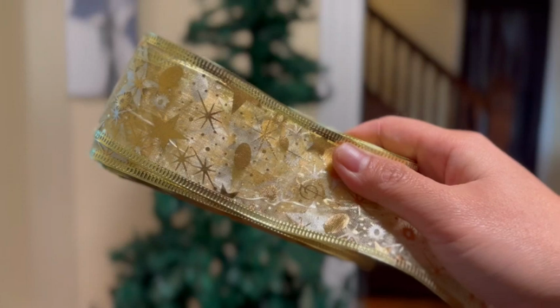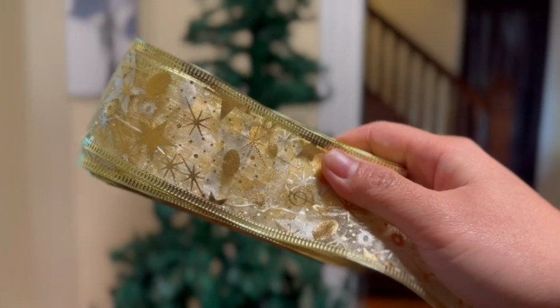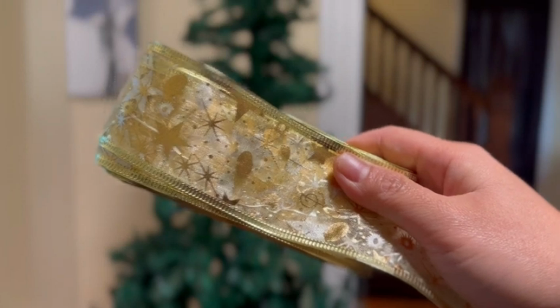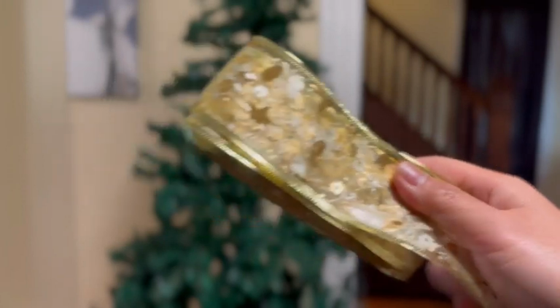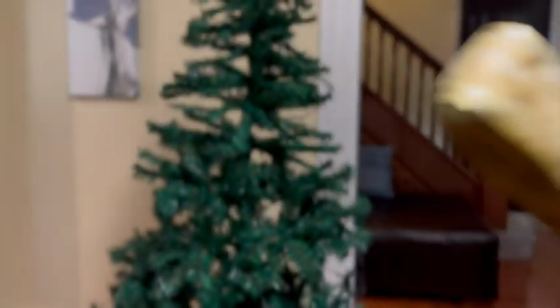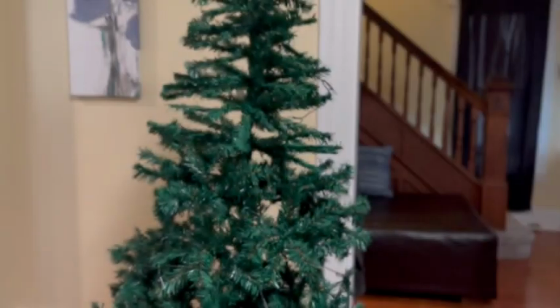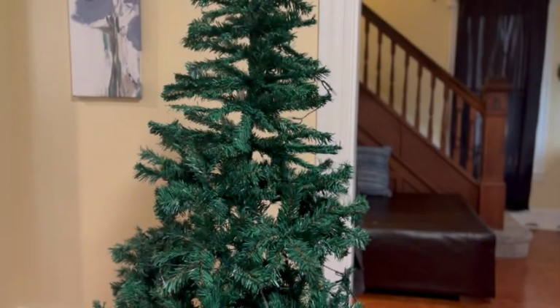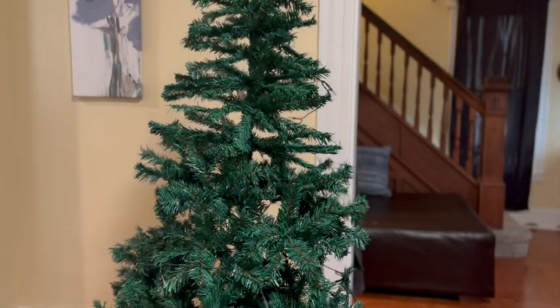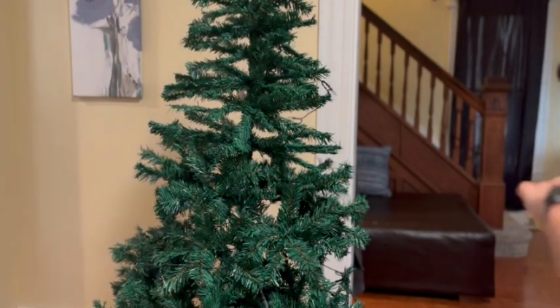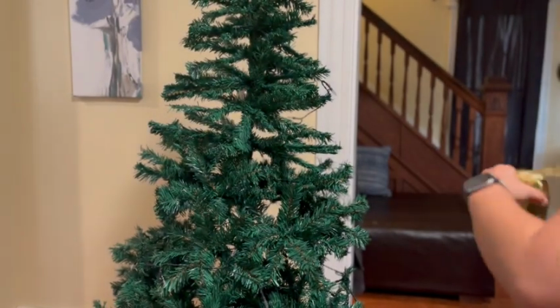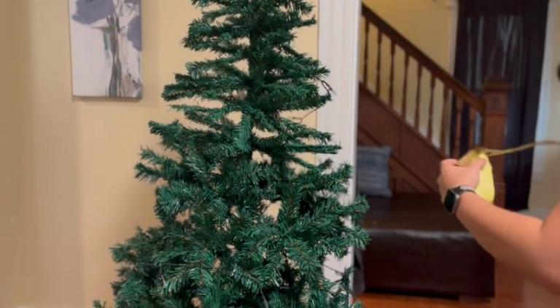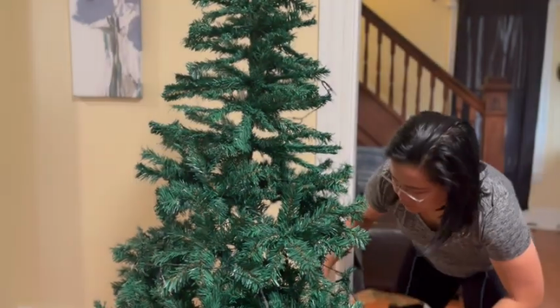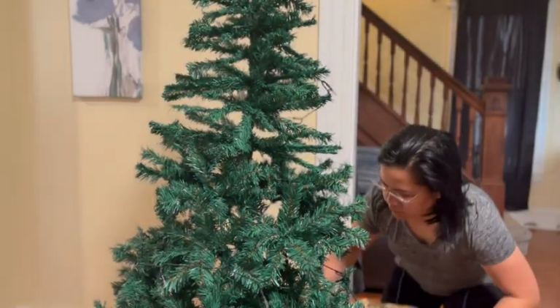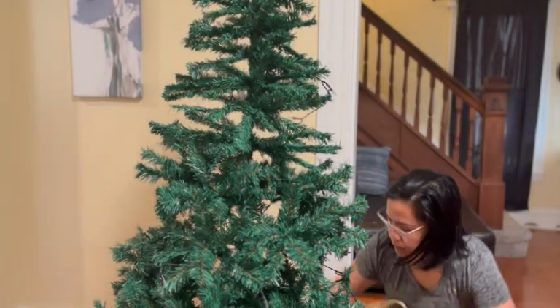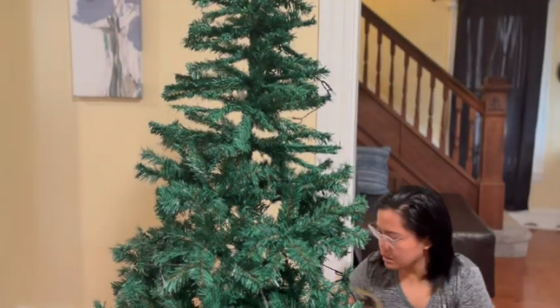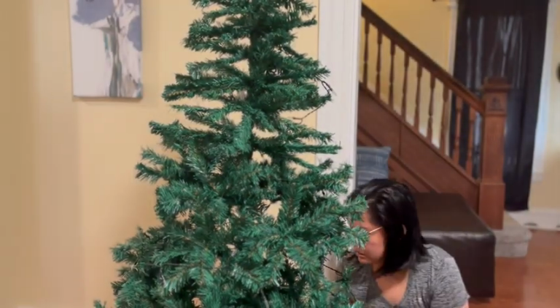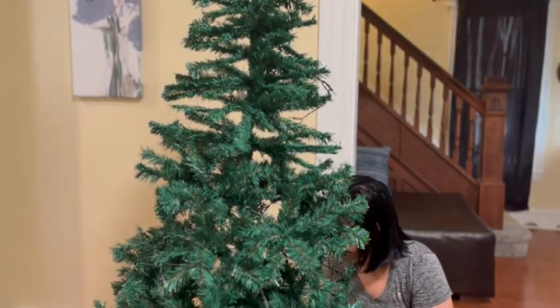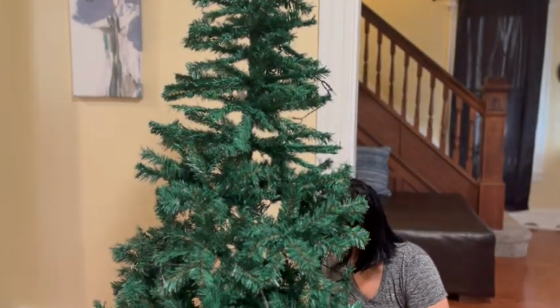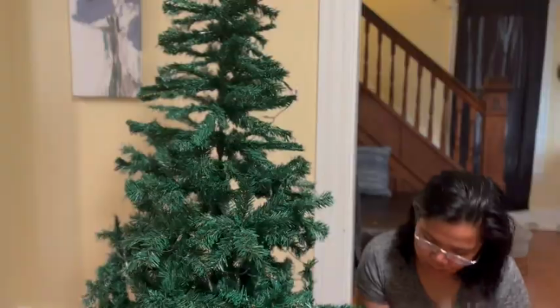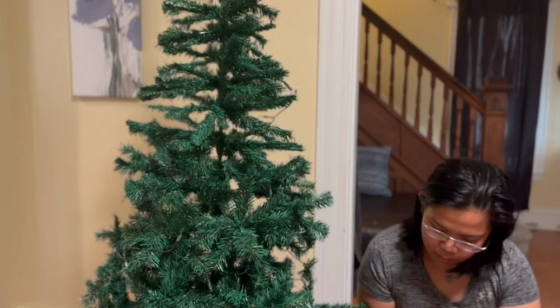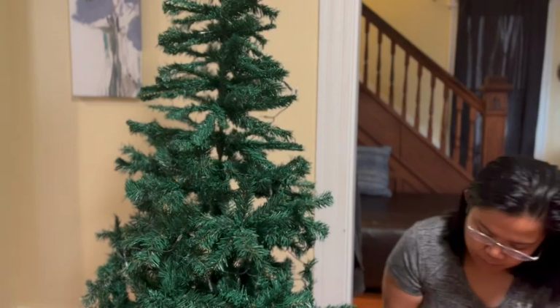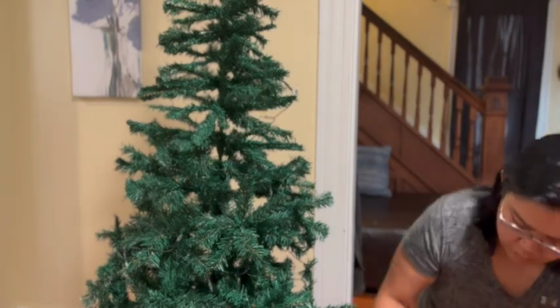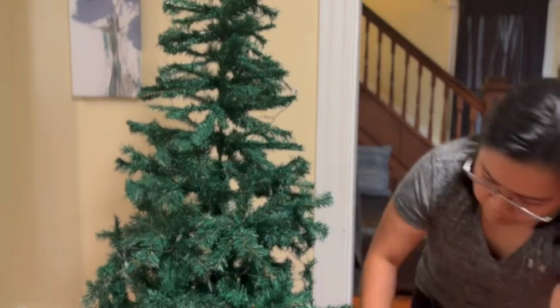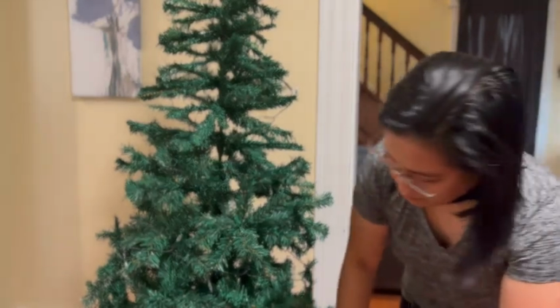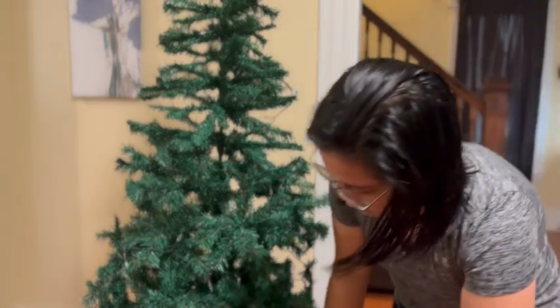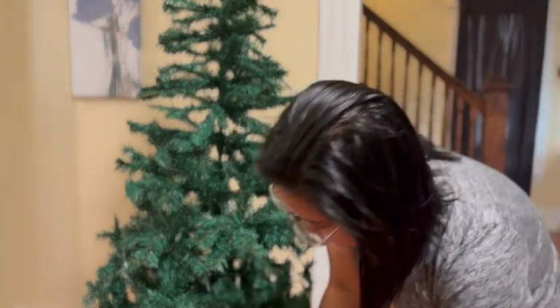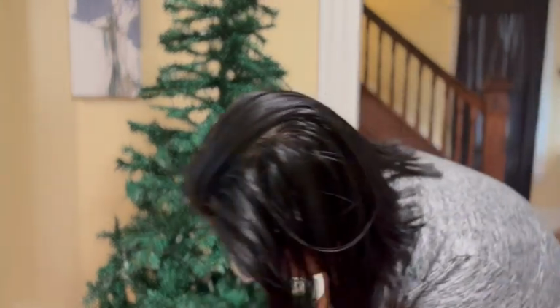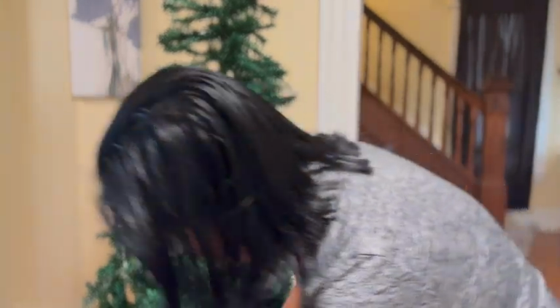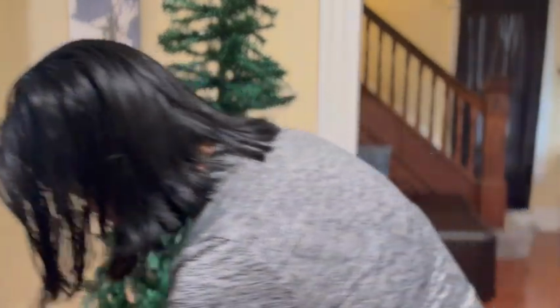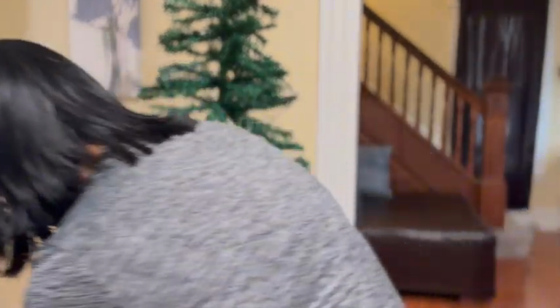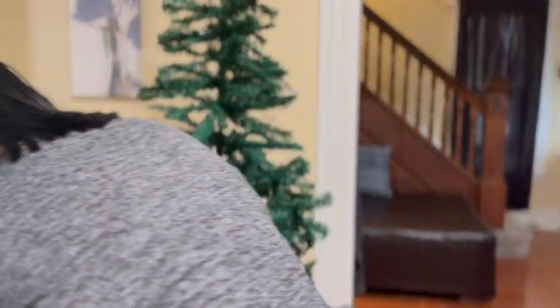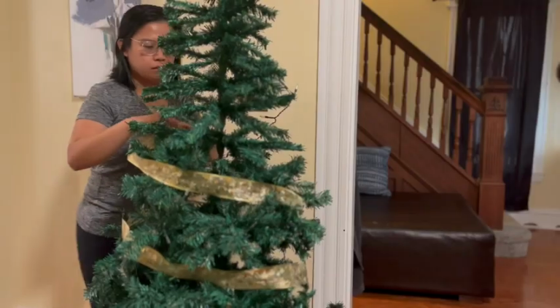Hi there, I've got to tell you about these amazing Christmas tree decoration string lights. I added this to my tree because I wanted it to look fuller.